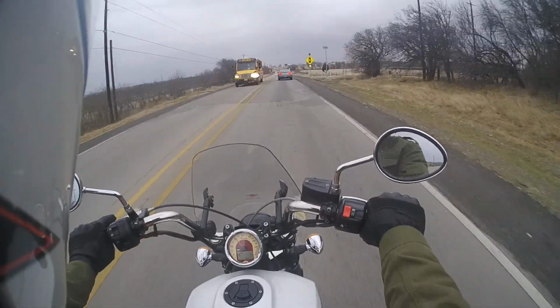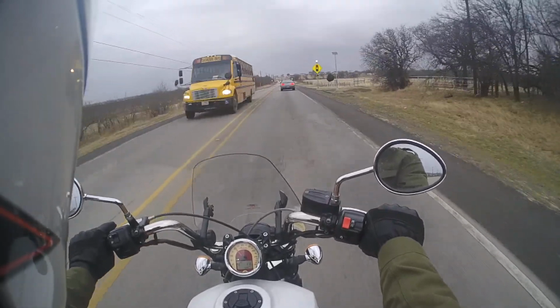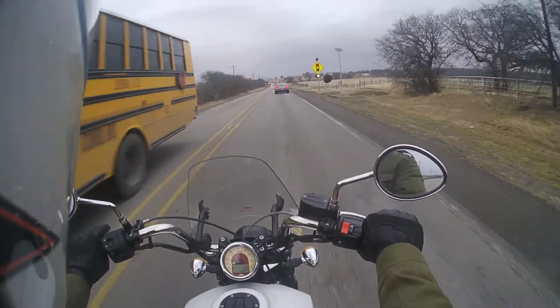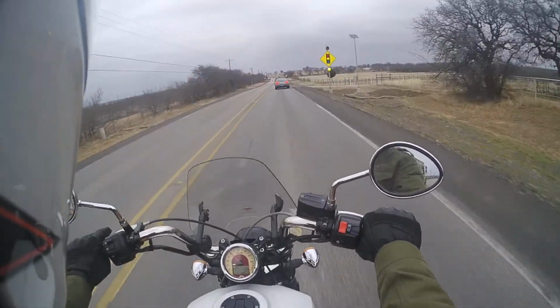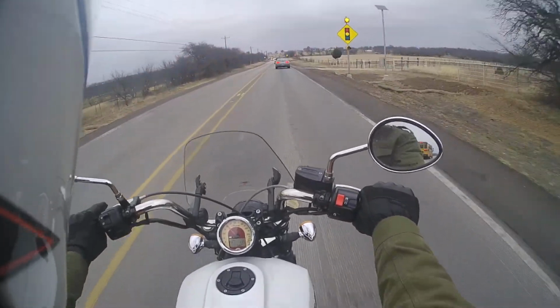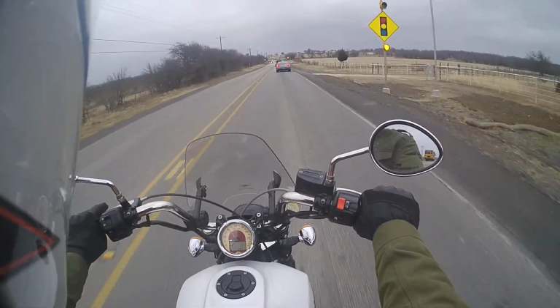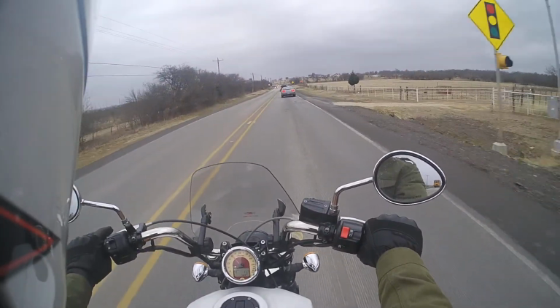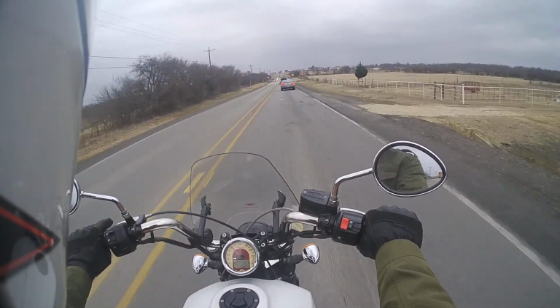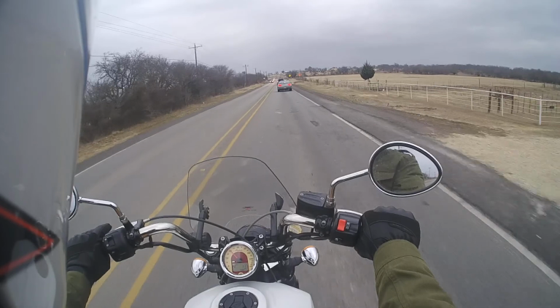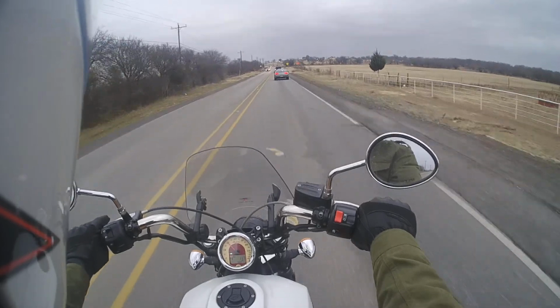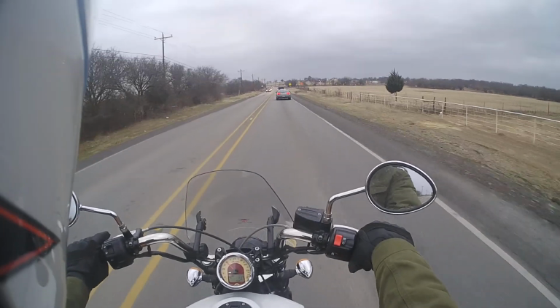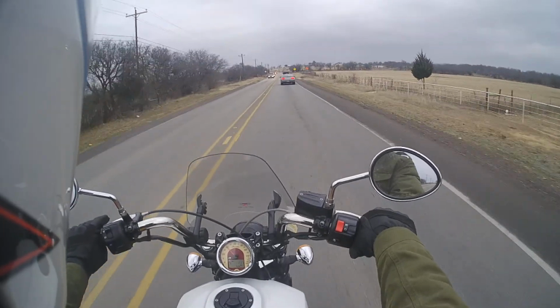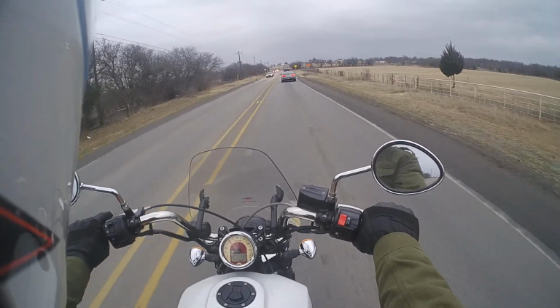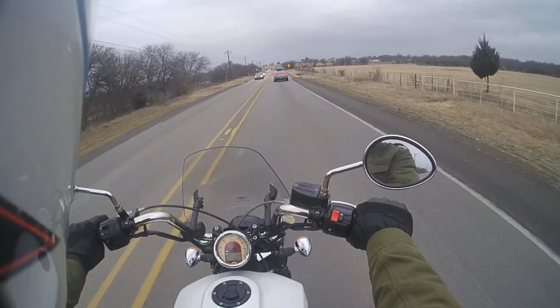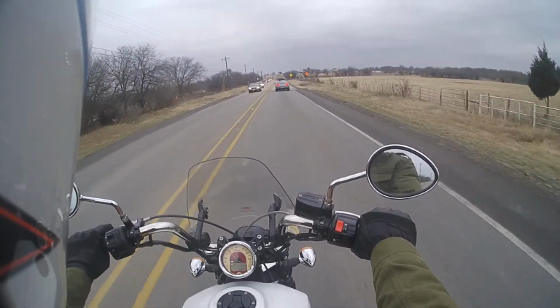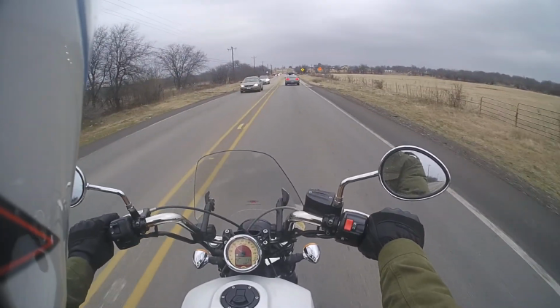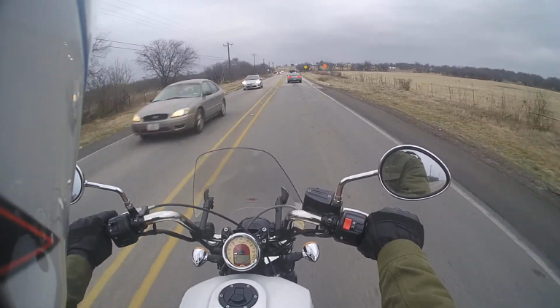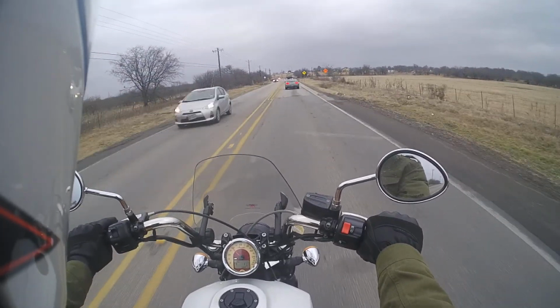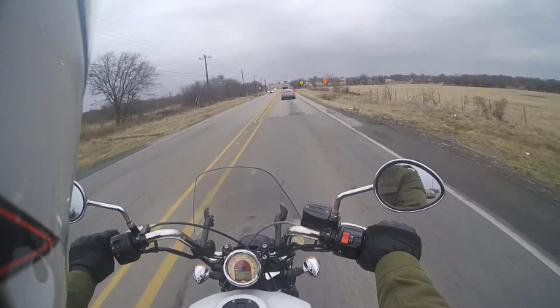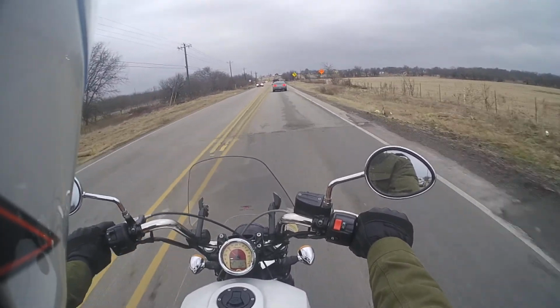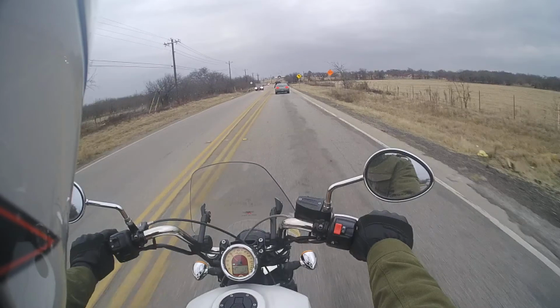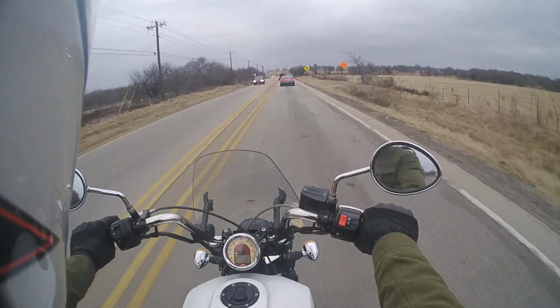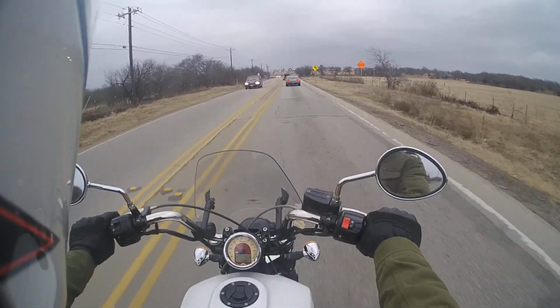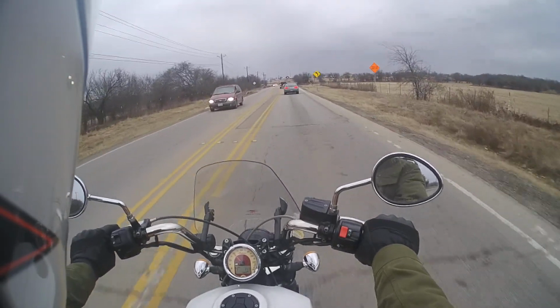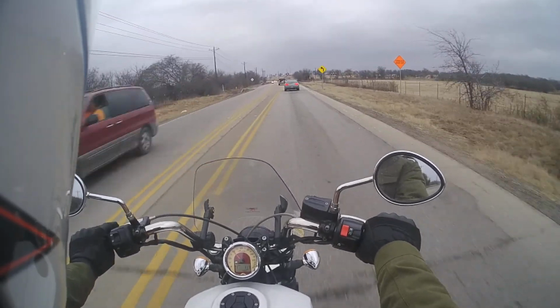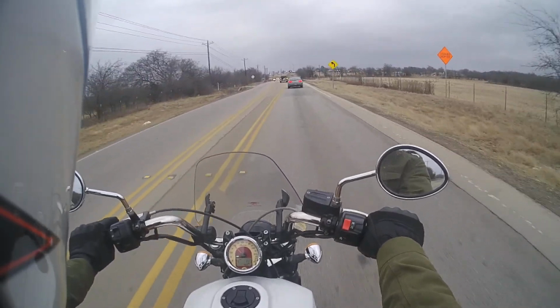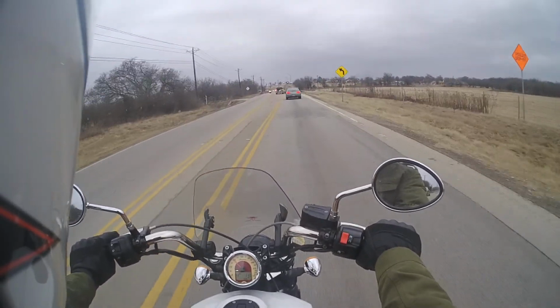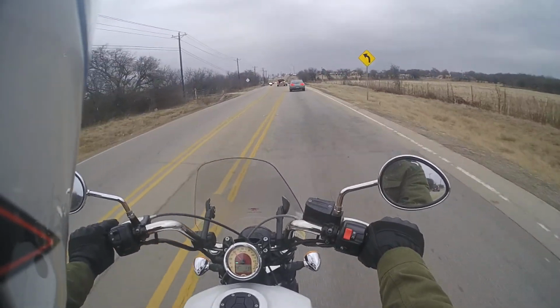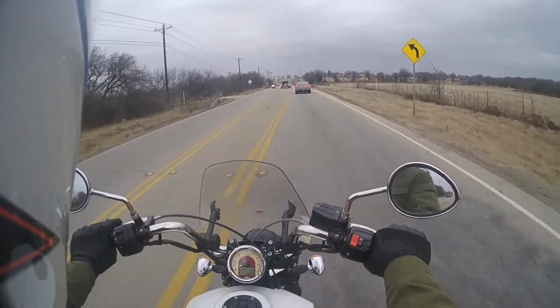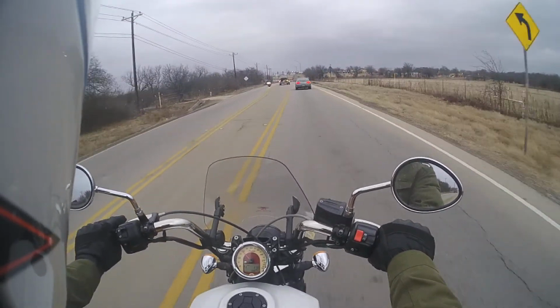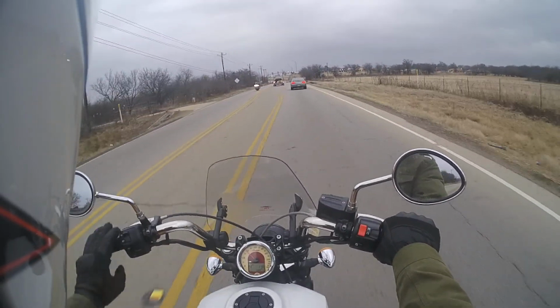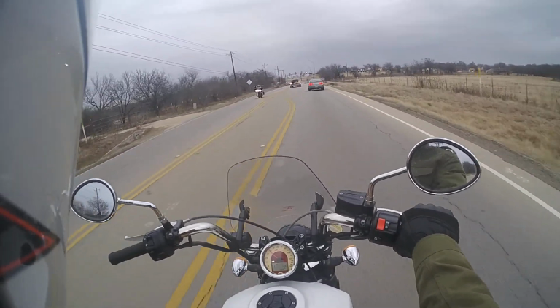The bike is a lot more comfortable with these upgrades — the windshield, the bags, and the tires. I like them all so much that I can't really say which one I appreciate having the most.